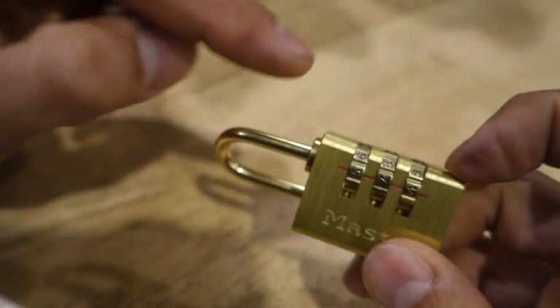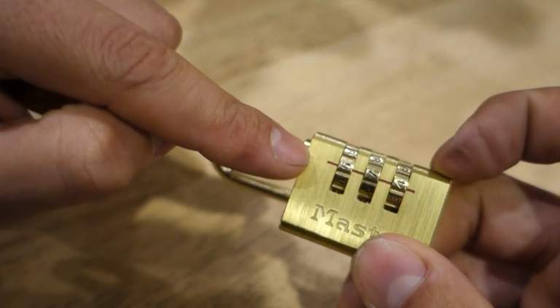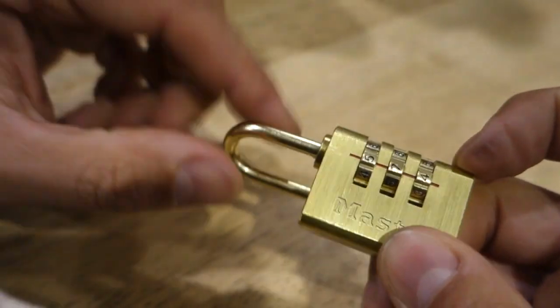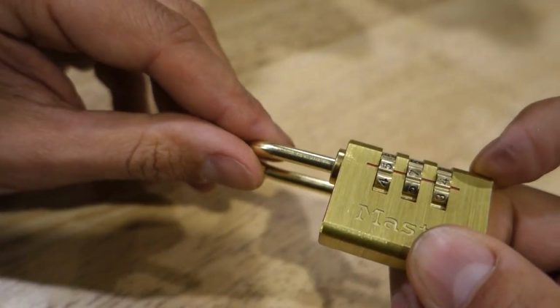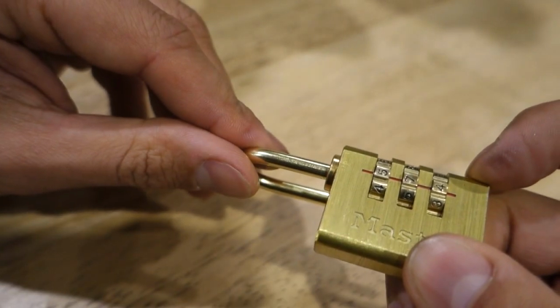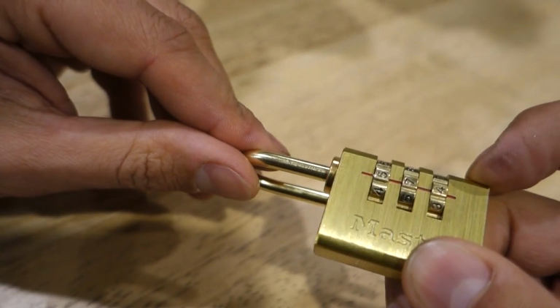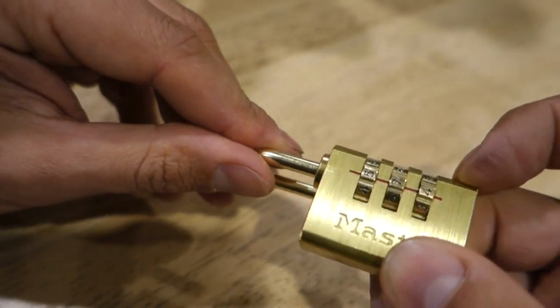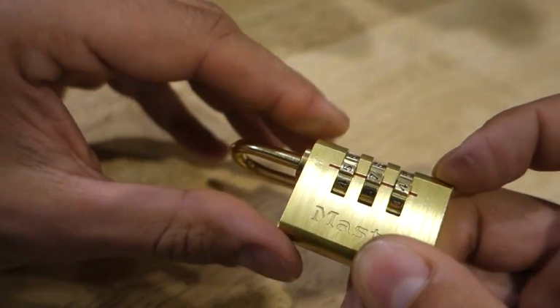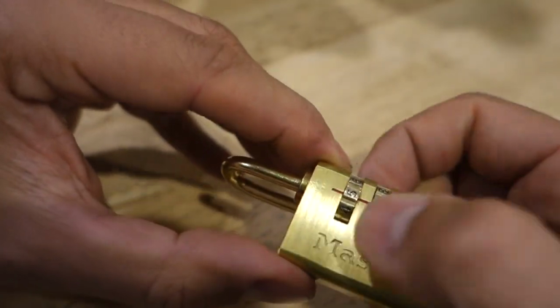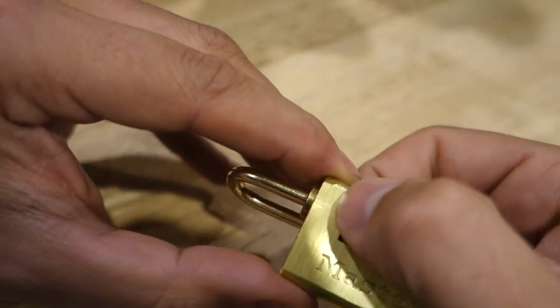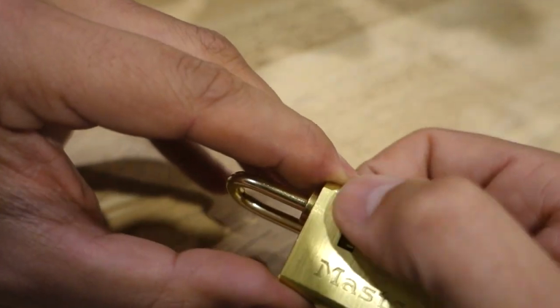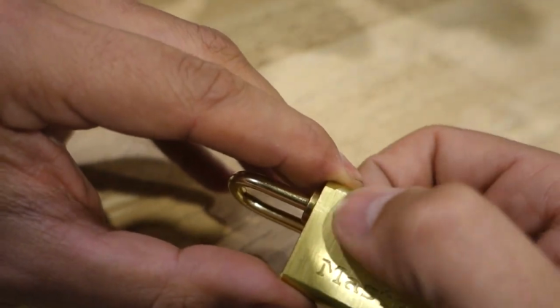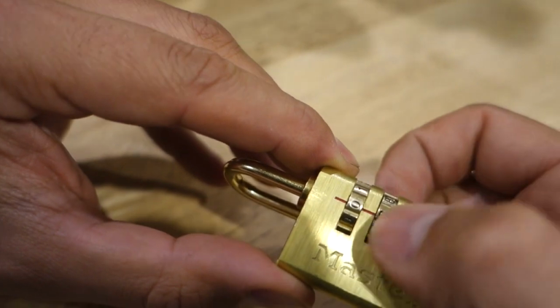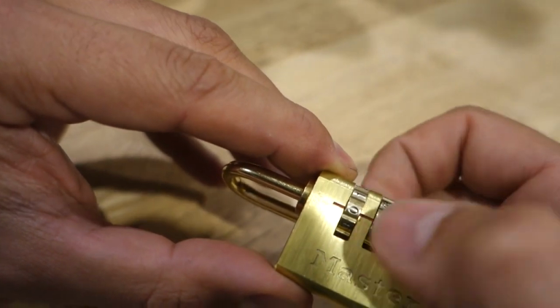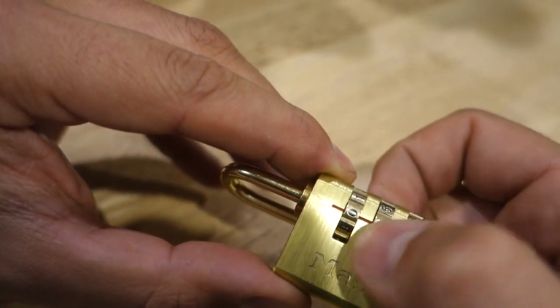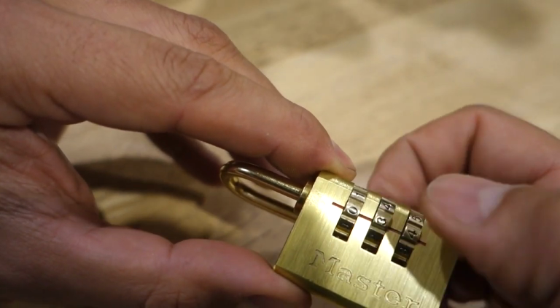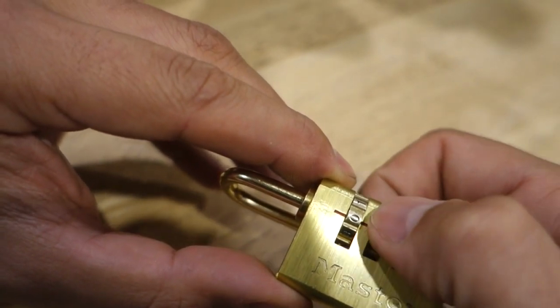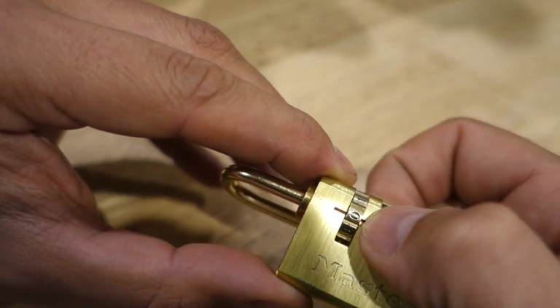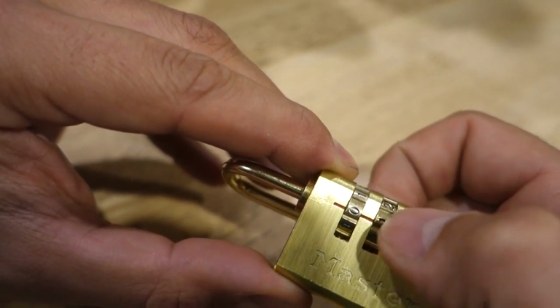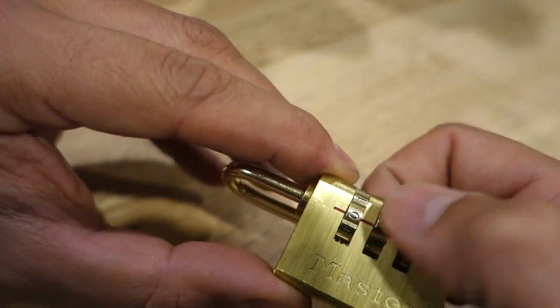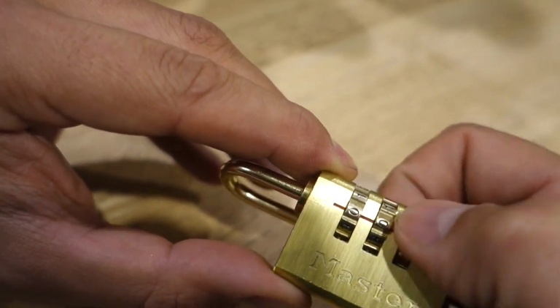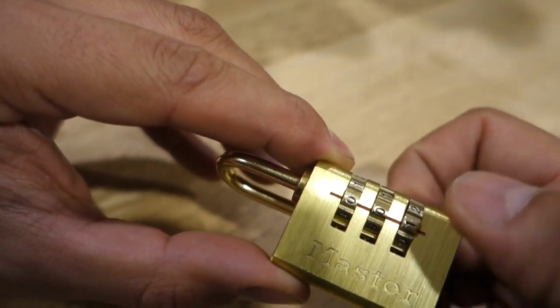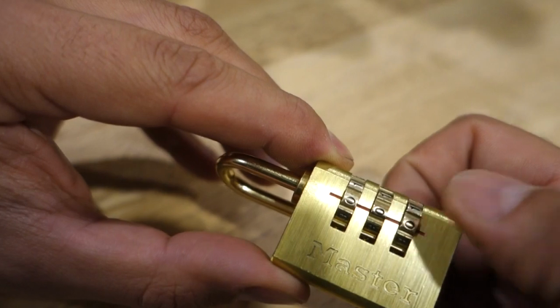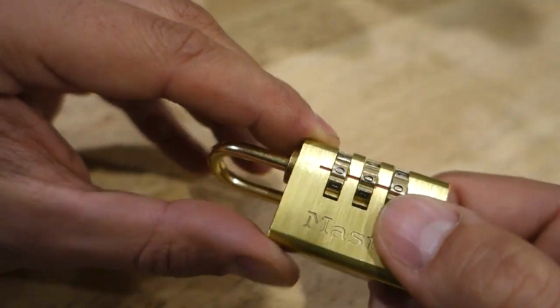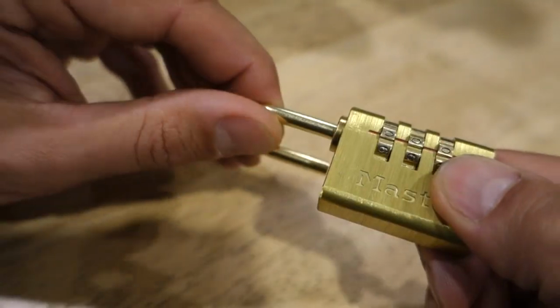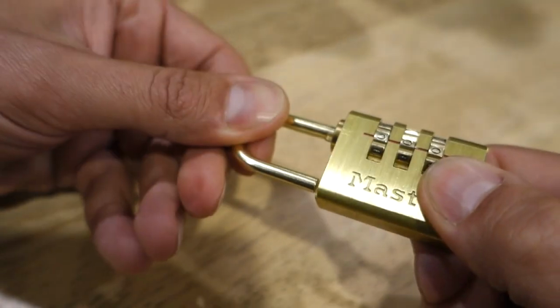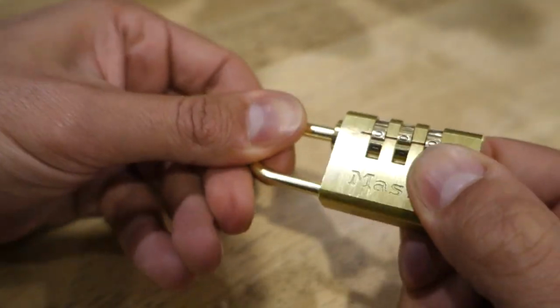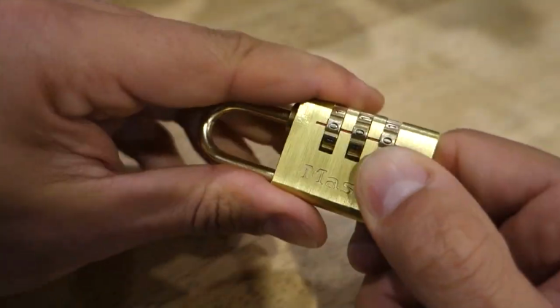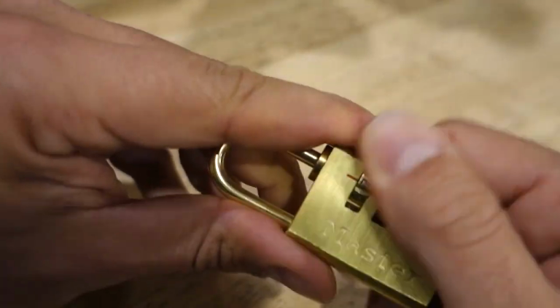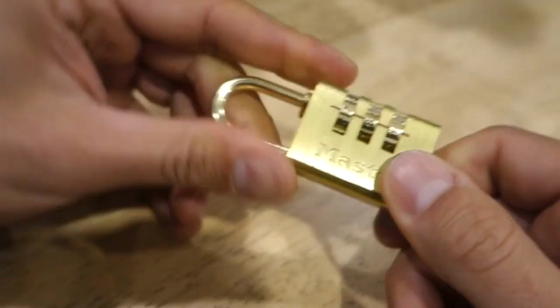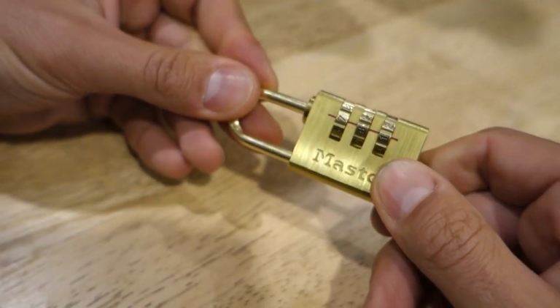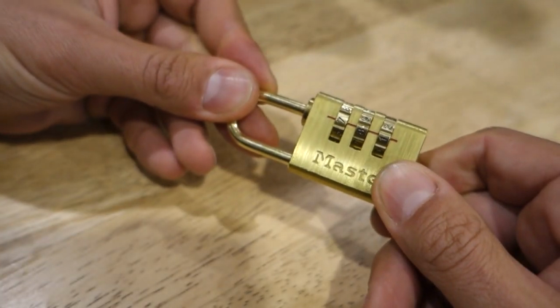Once you've done that, push the shackle in and reset the code to something you'll remember this time, like triple zero. Pull it out, reinstall the shackle, and we're ready to go.